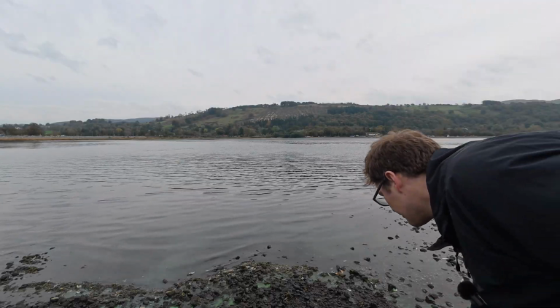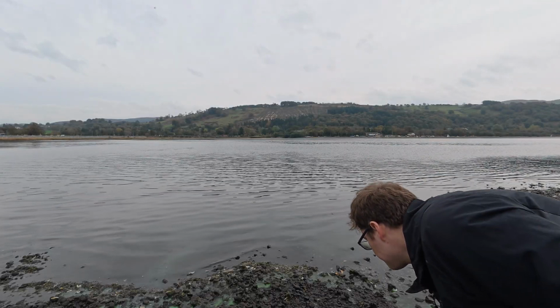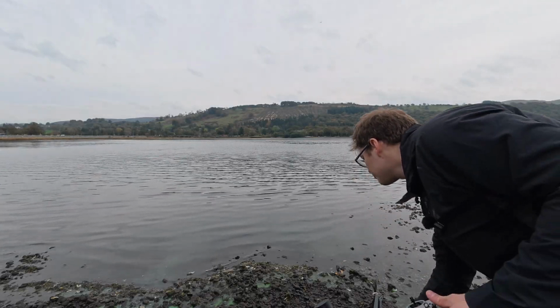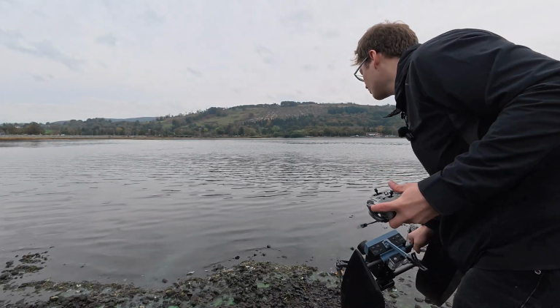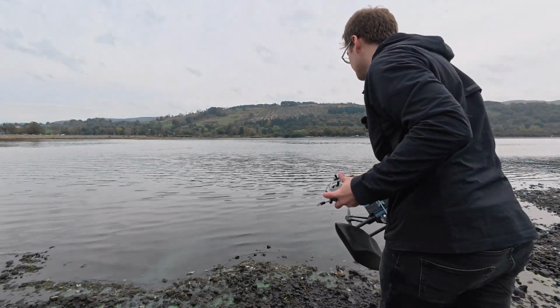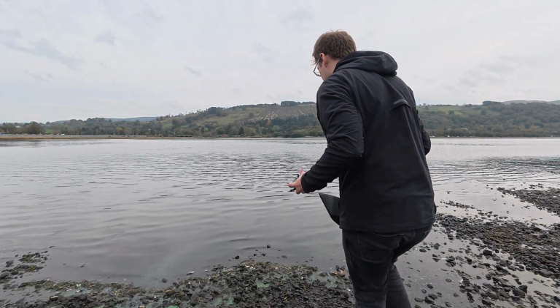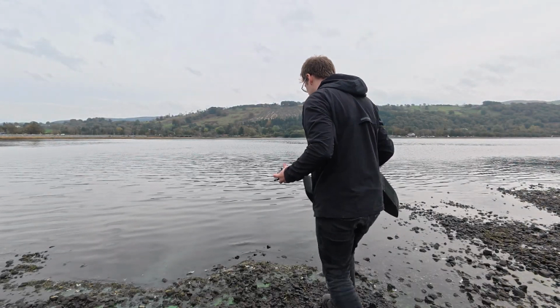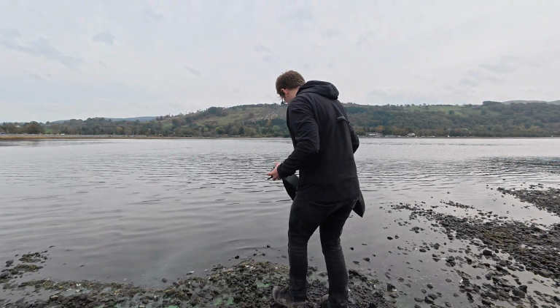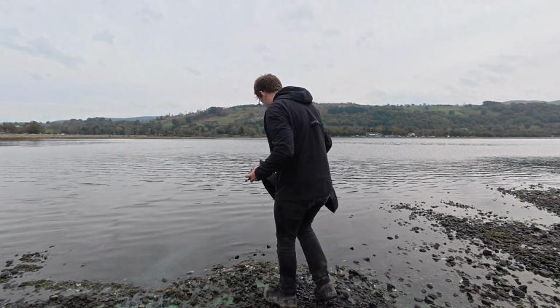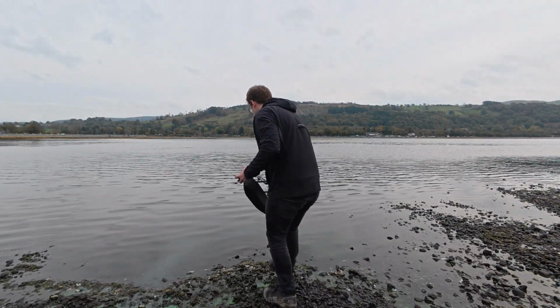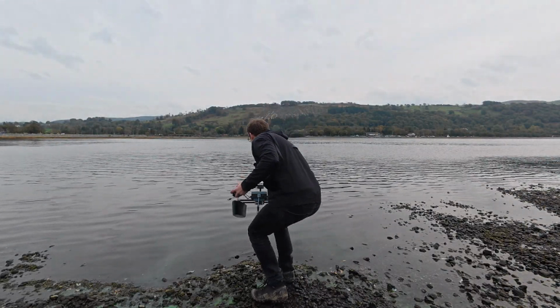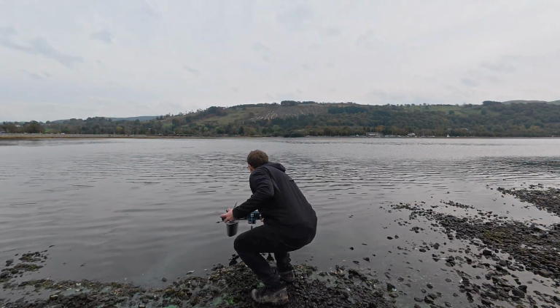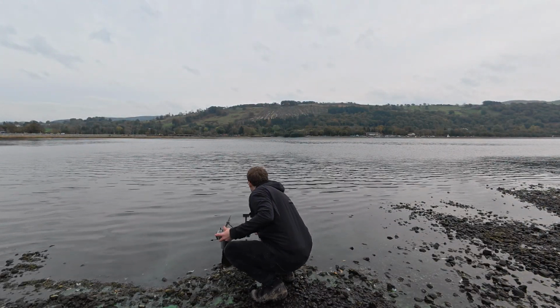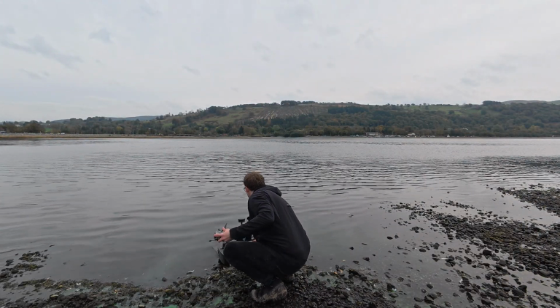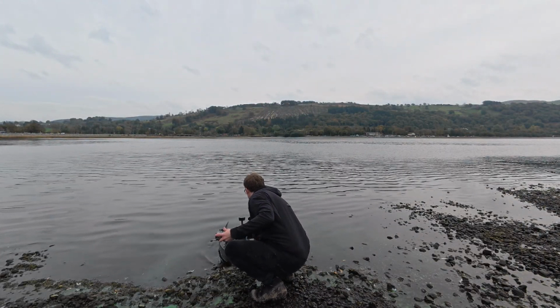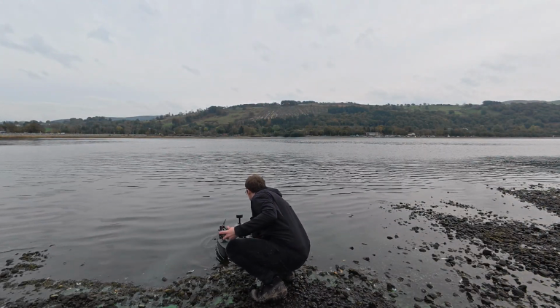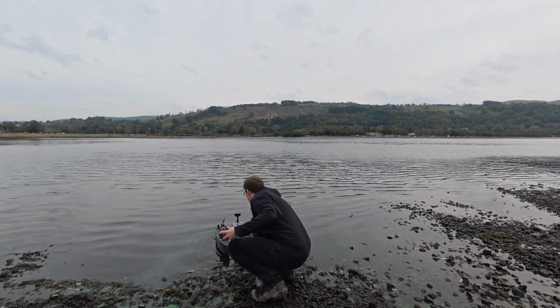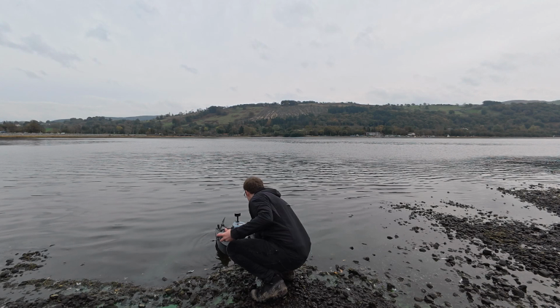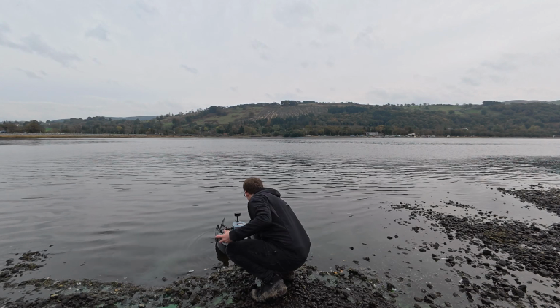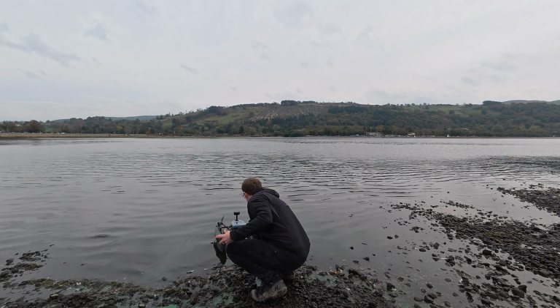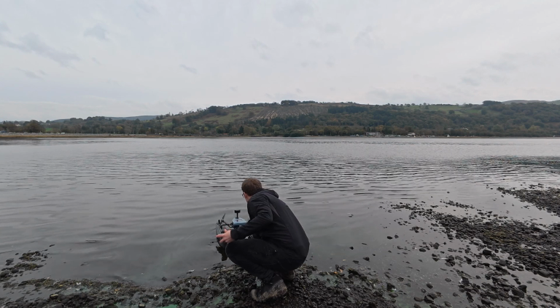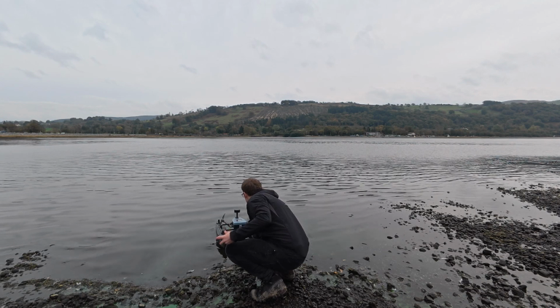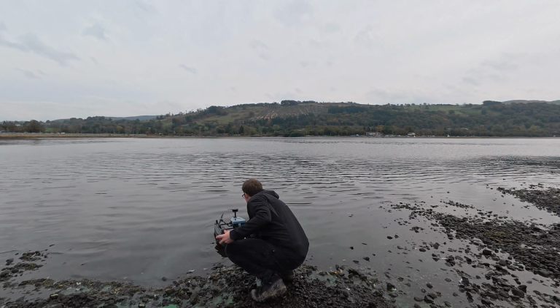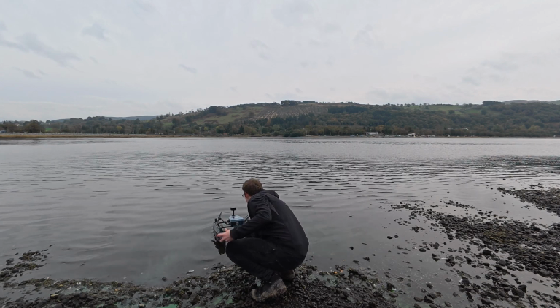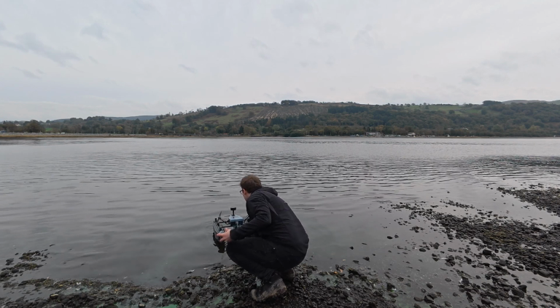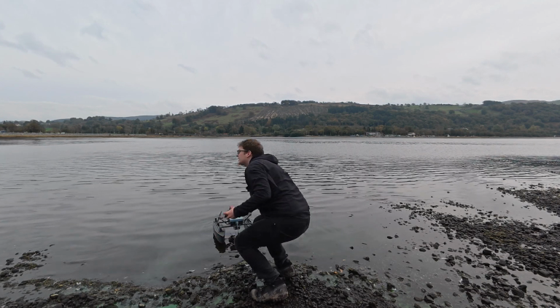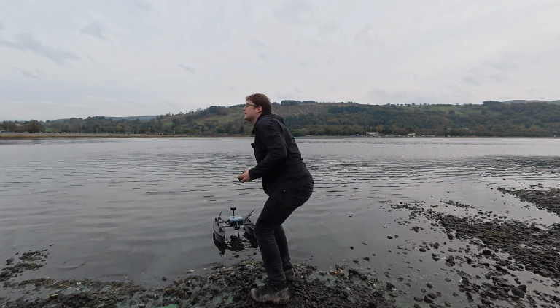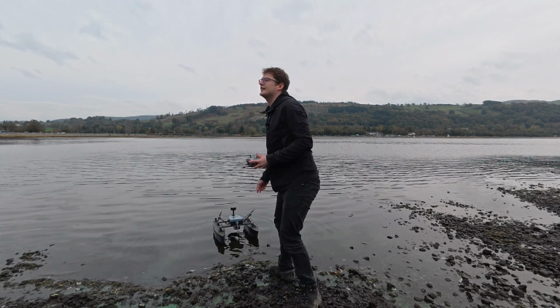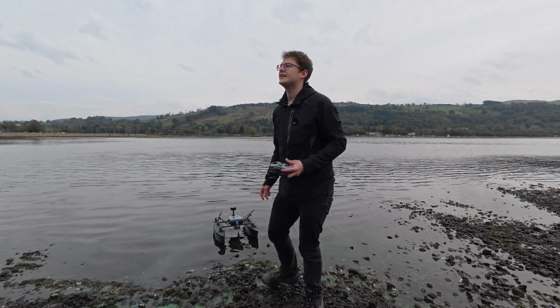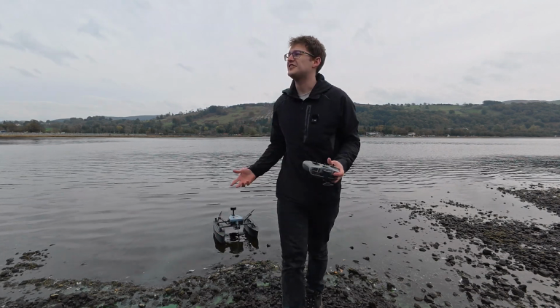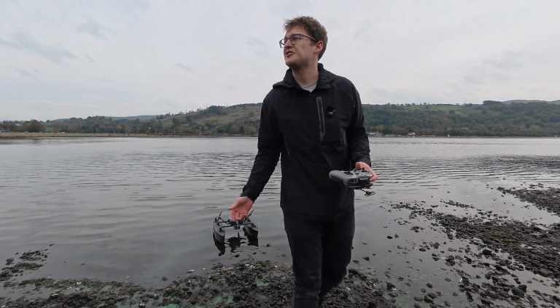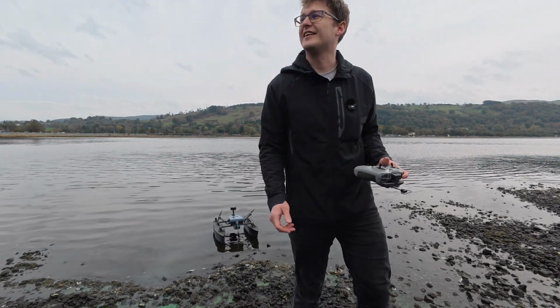Right, so we'll just chuck the boat in the water. It is quite shallow.